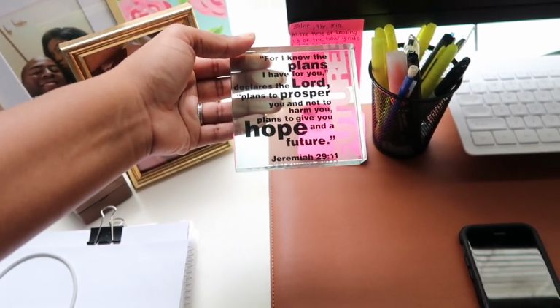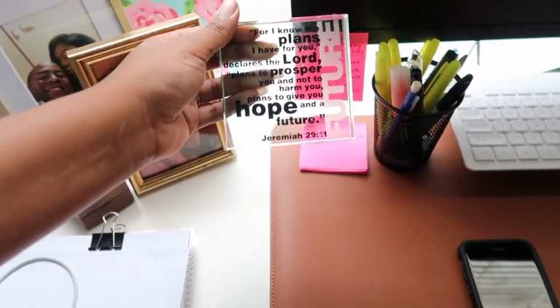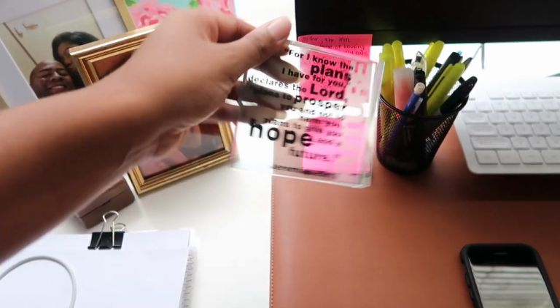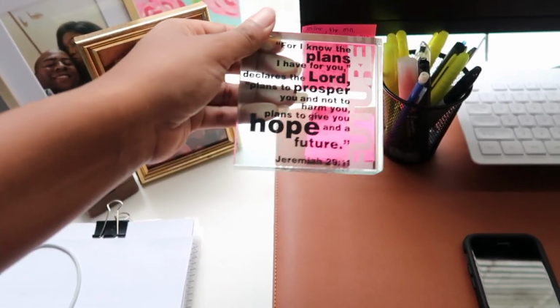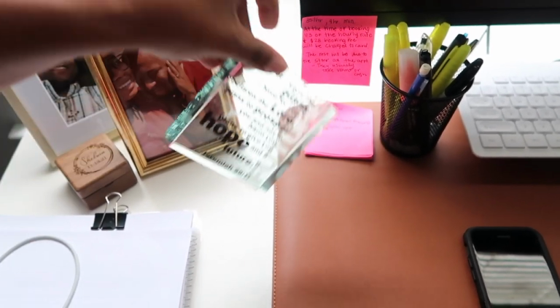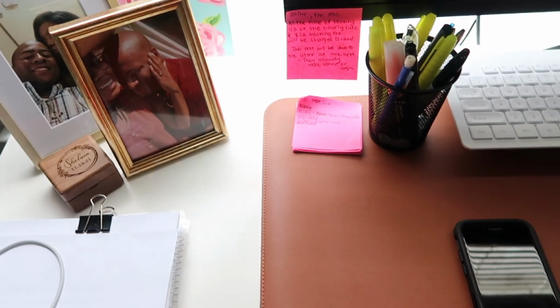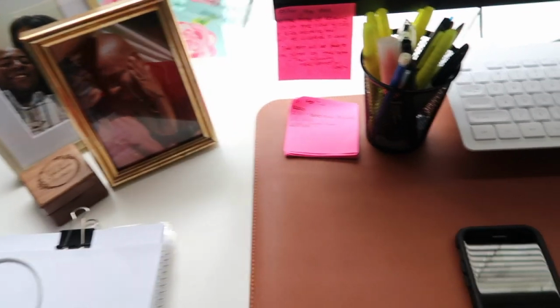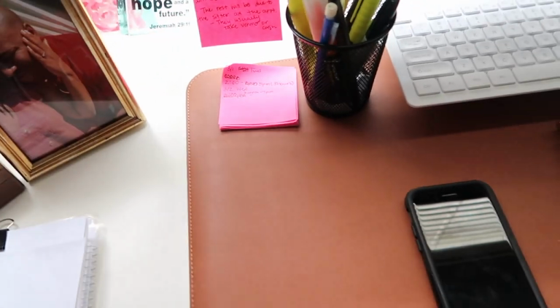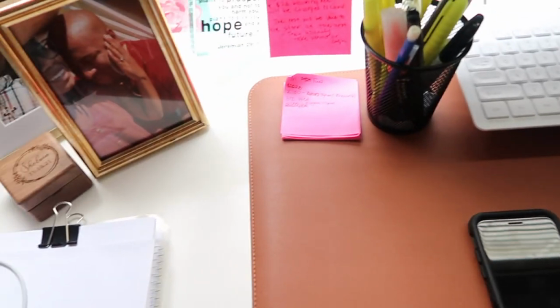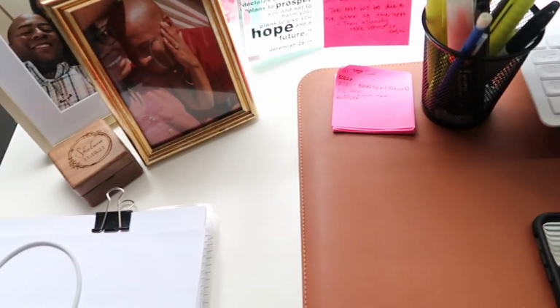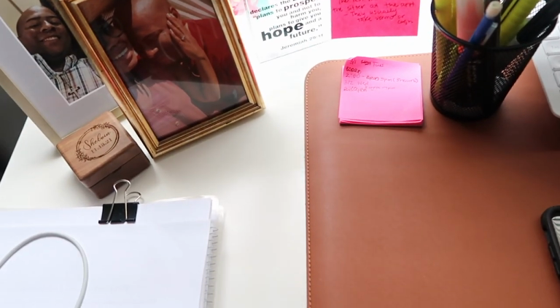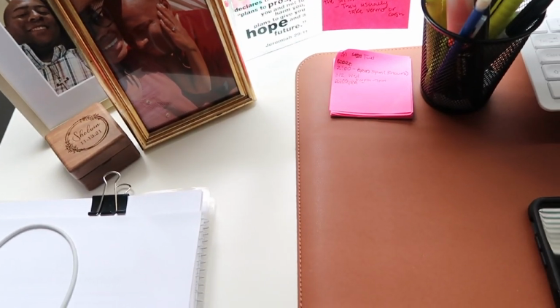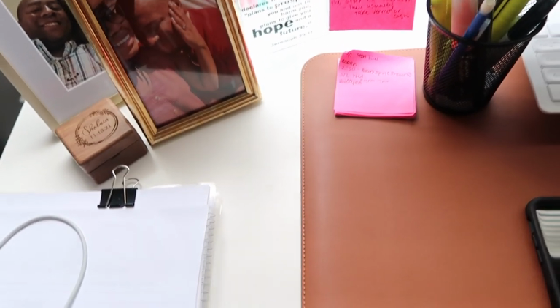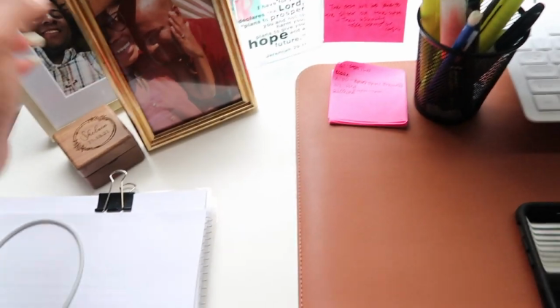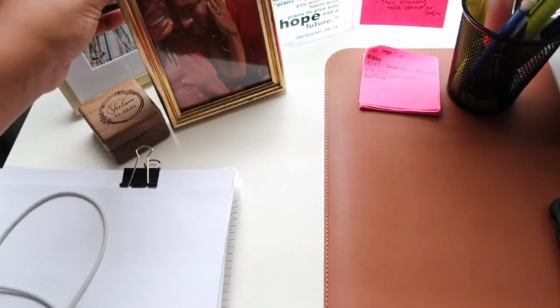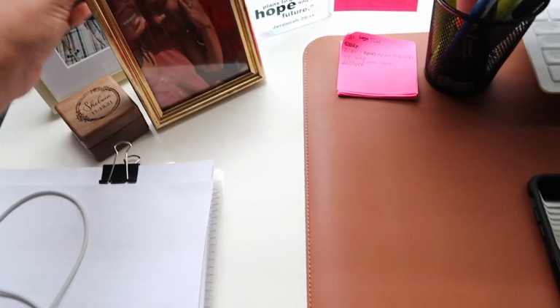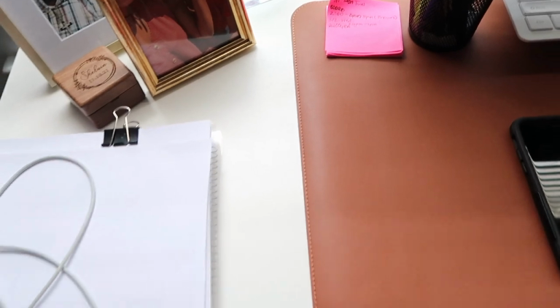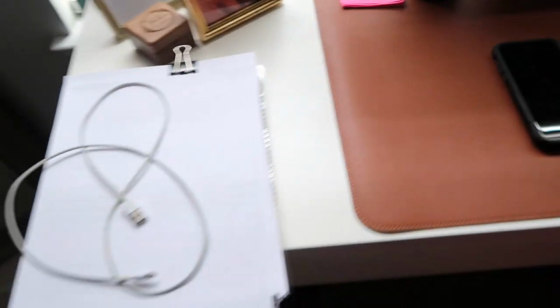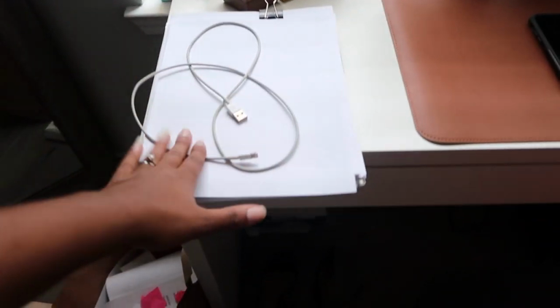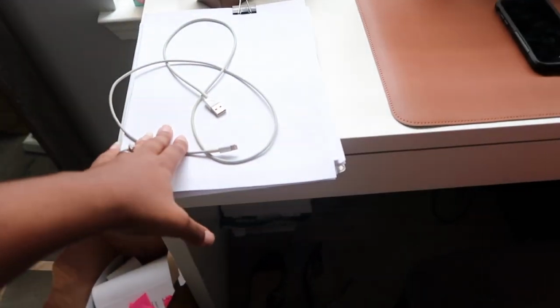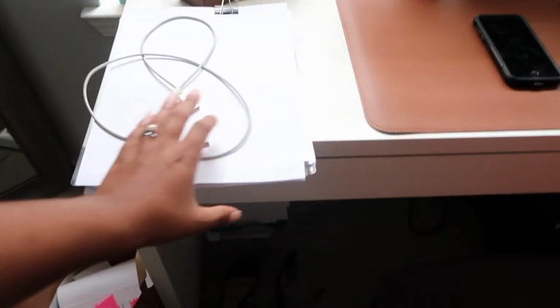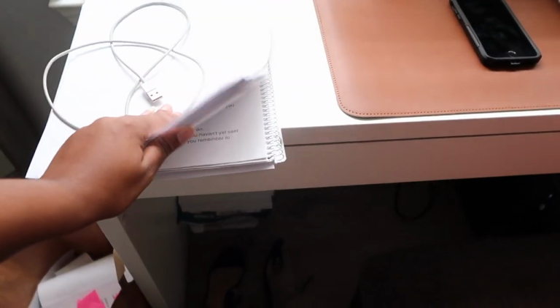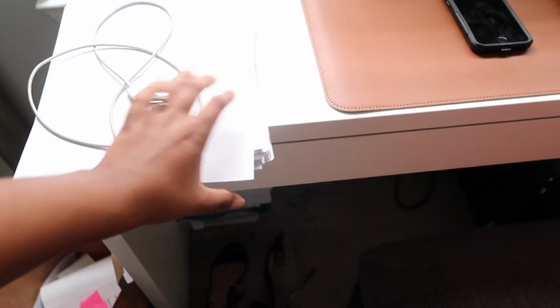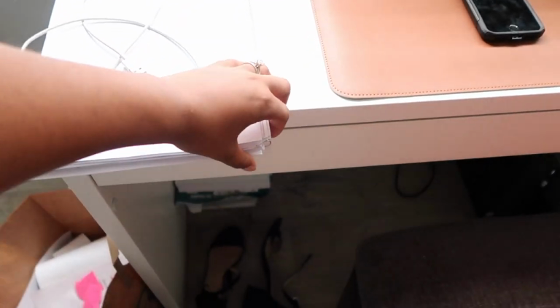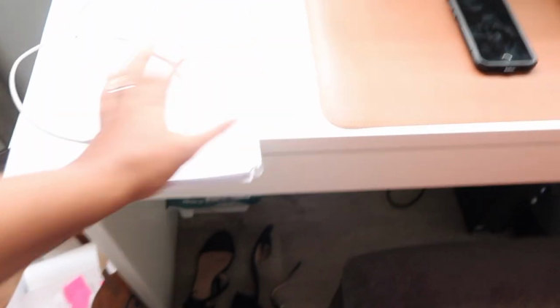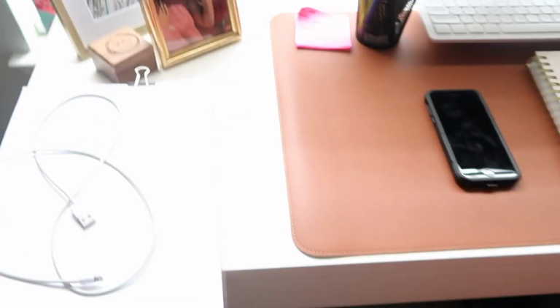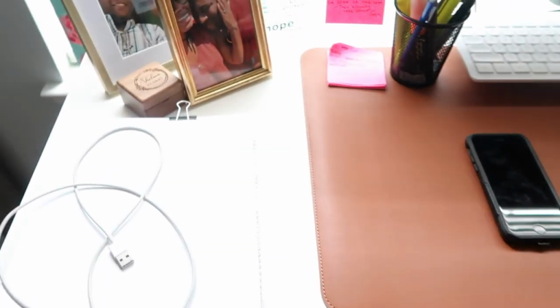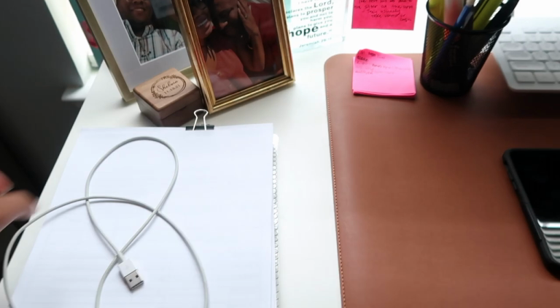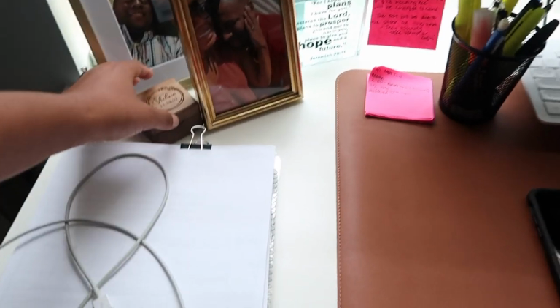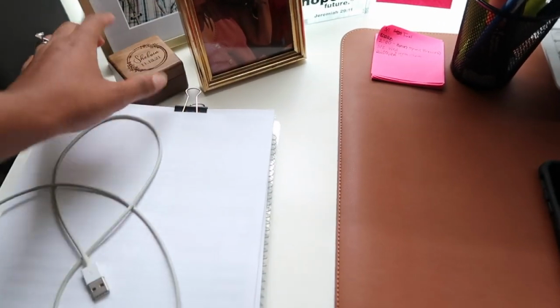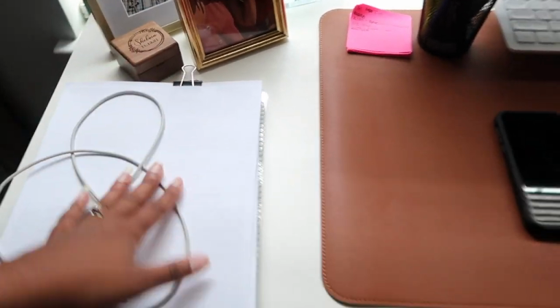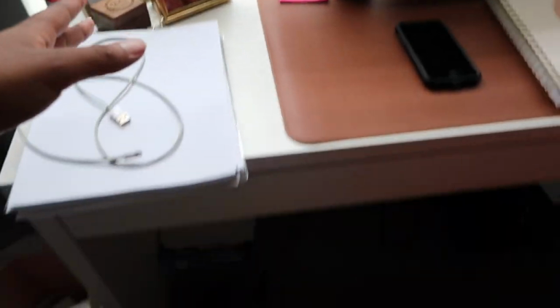This paperweight I got as a gift a long time ago. It says 'For I know the plans I have for you, plans to give you hope' — Jeremiah 29:11. That's a very special Bible verse to me. These are just some papers I turned around so you couldn't see the company and private information on them.